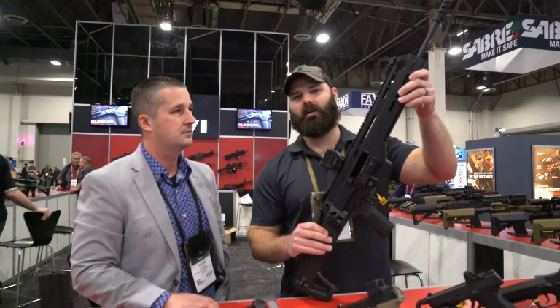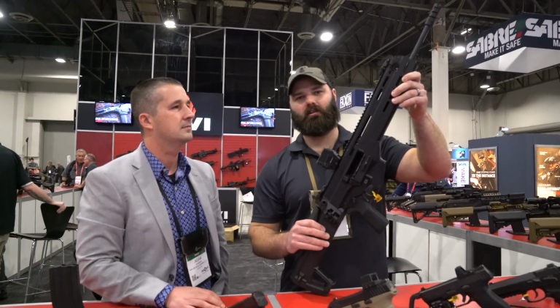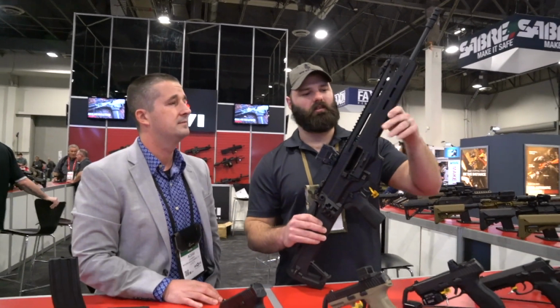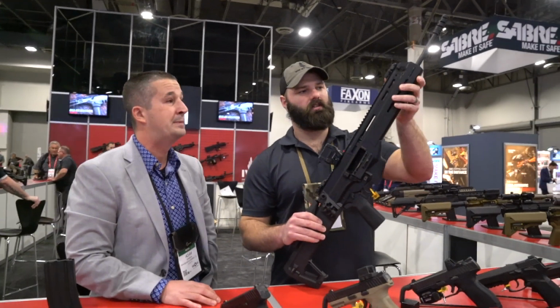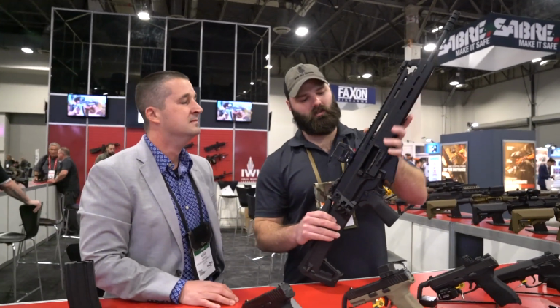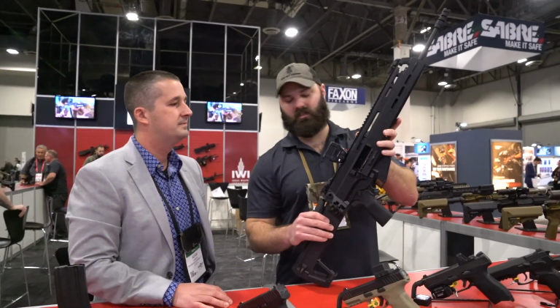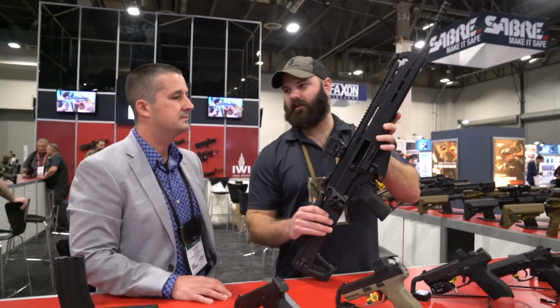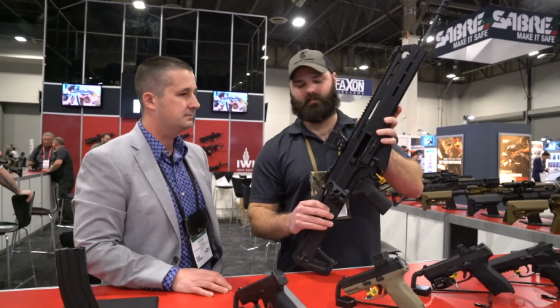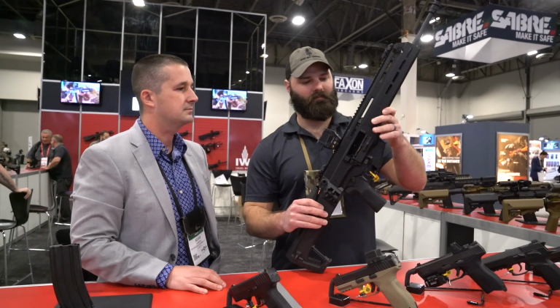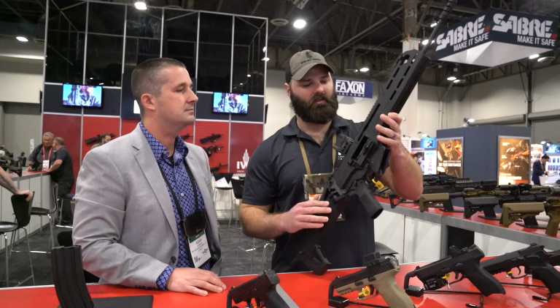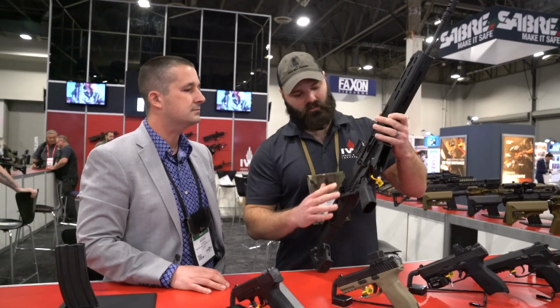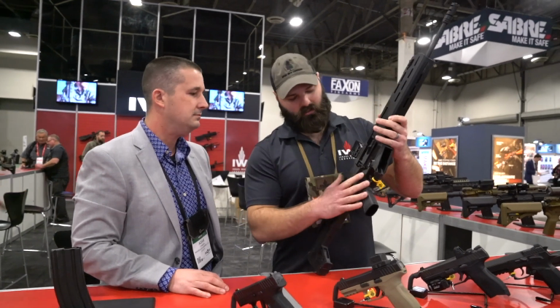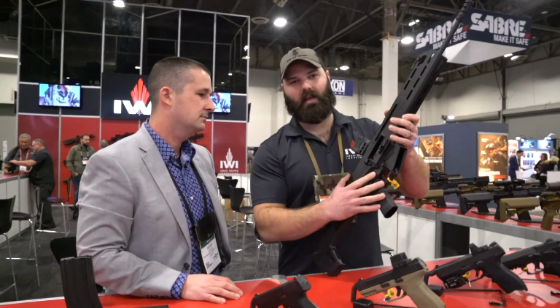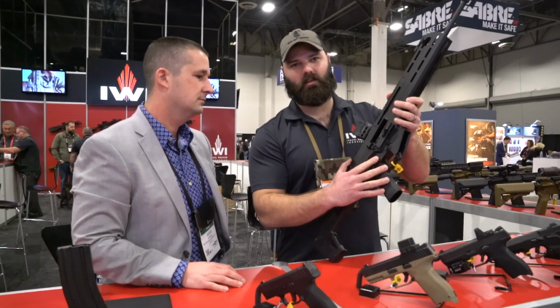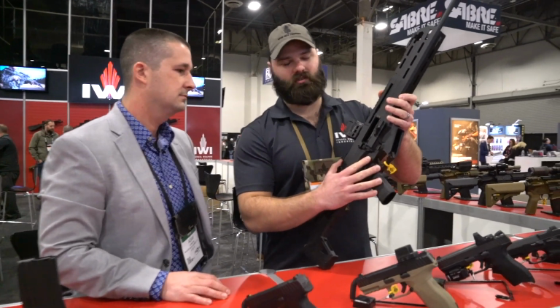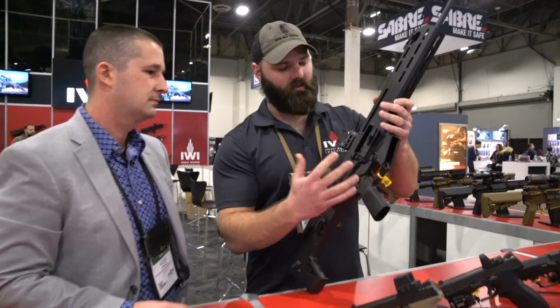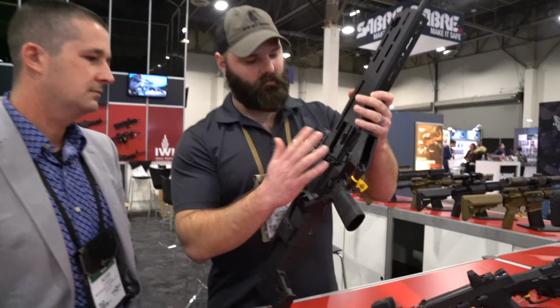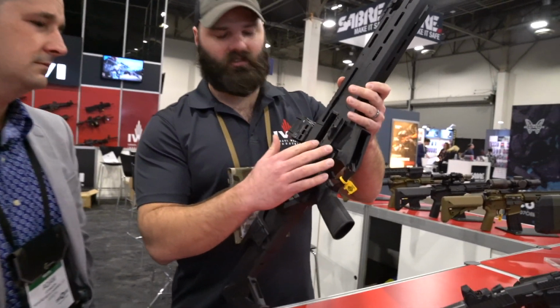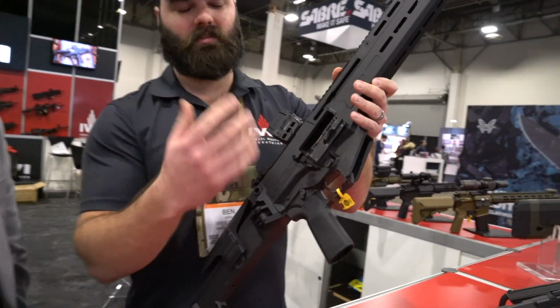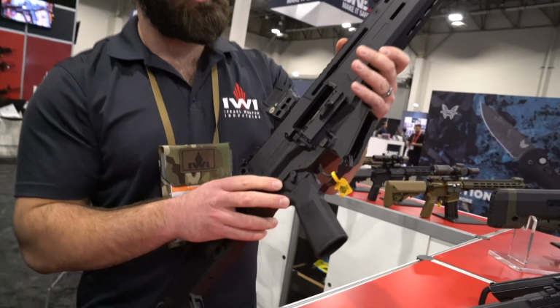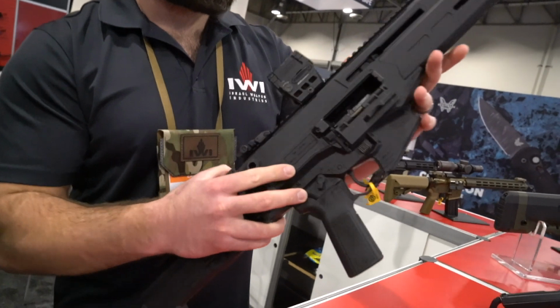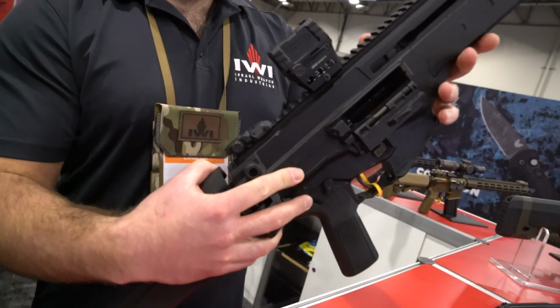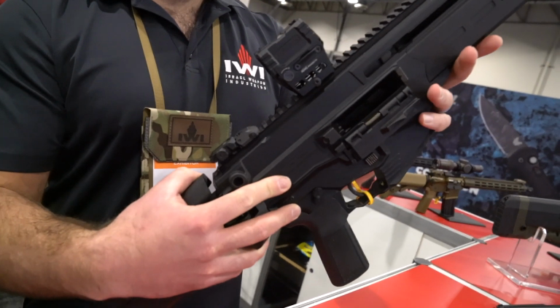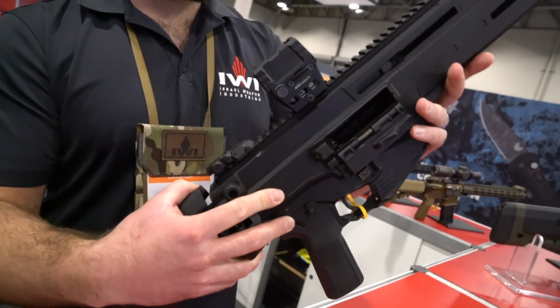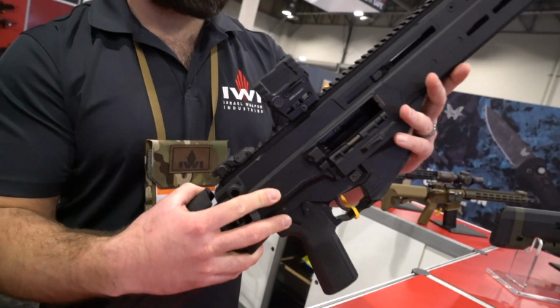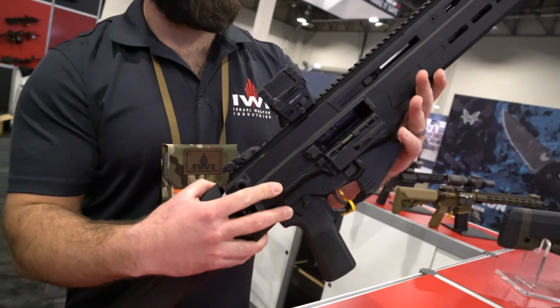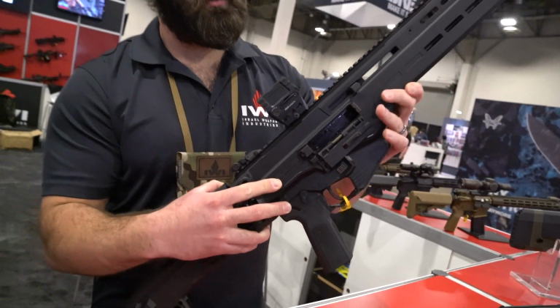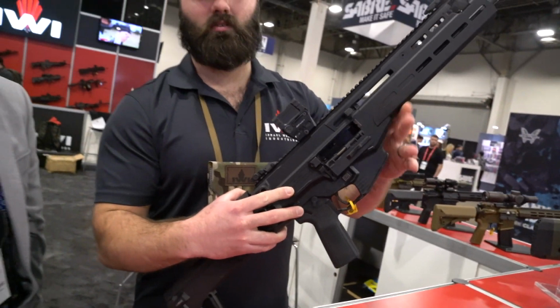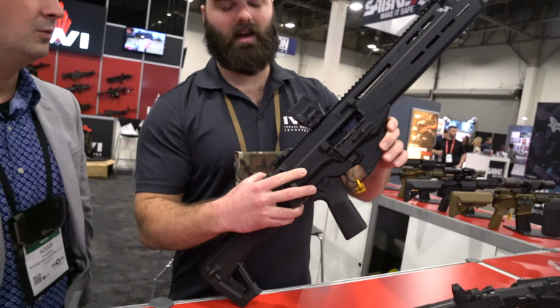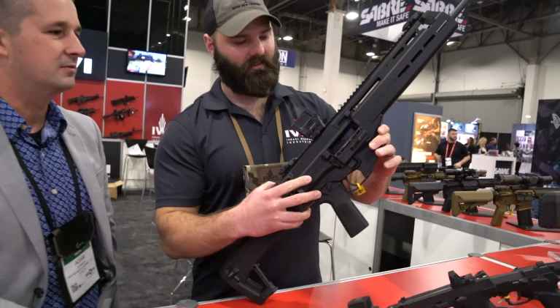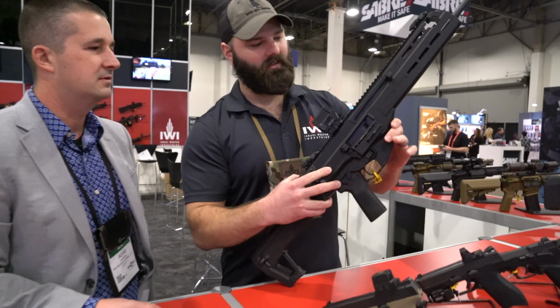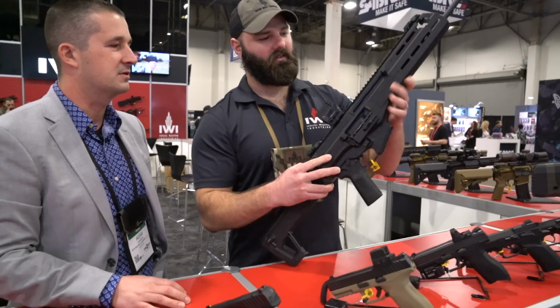There's a continuous Picatinny rail on top, complete ambi controls — everything is ambidextrous except the ejection port. Even the charging handle can be swapped to the right side.